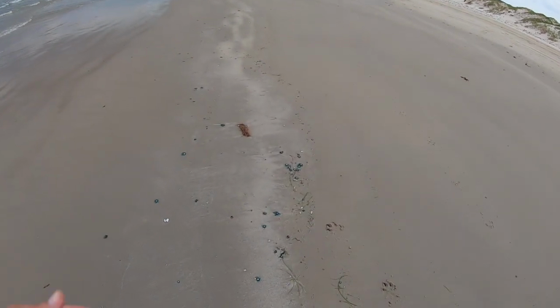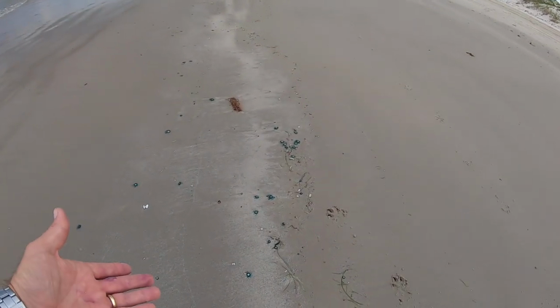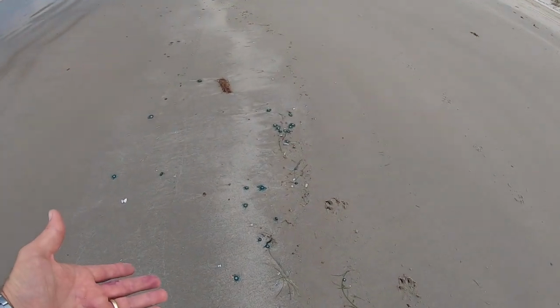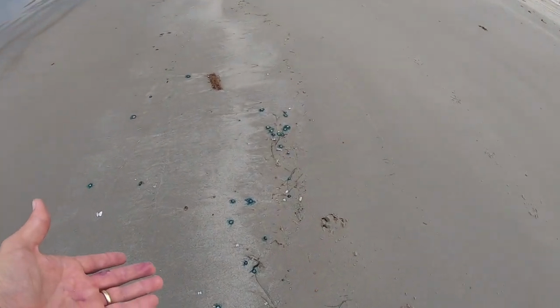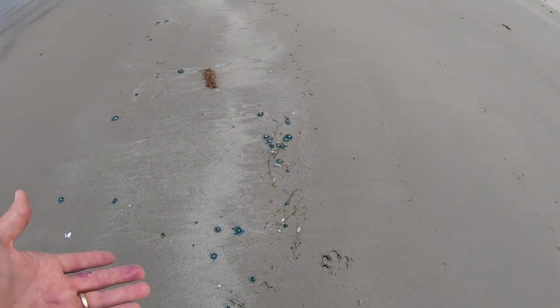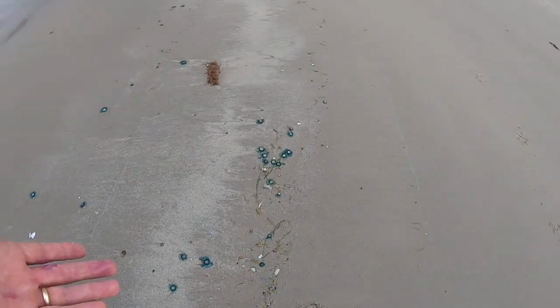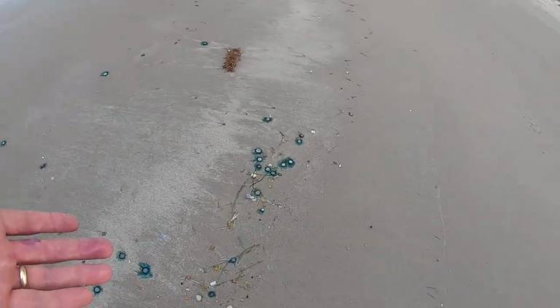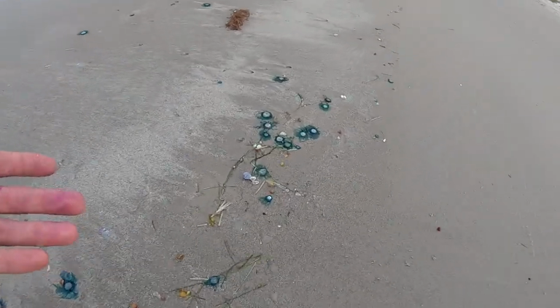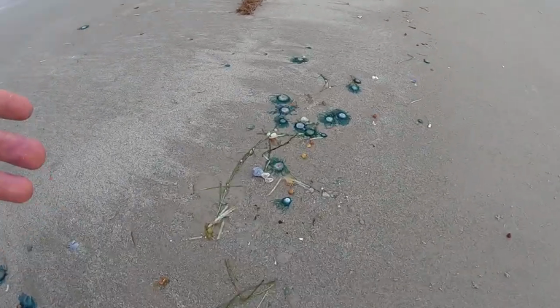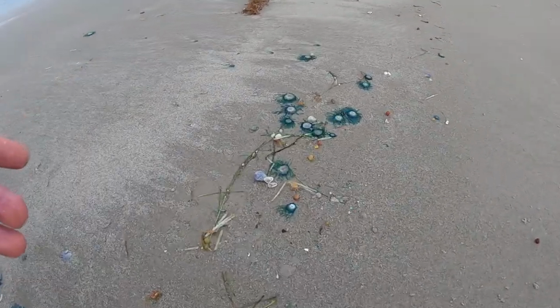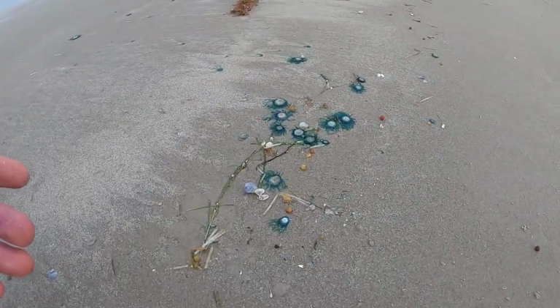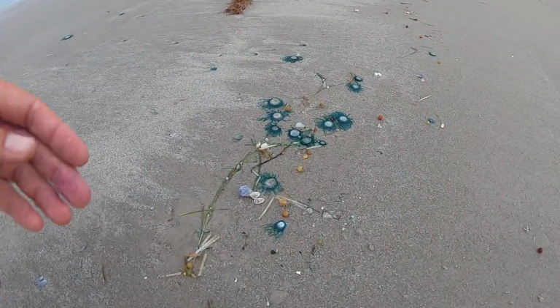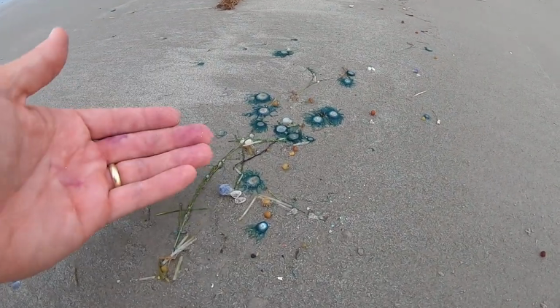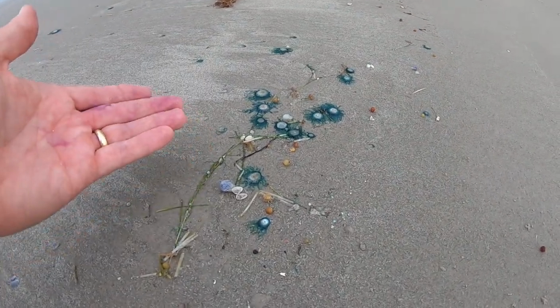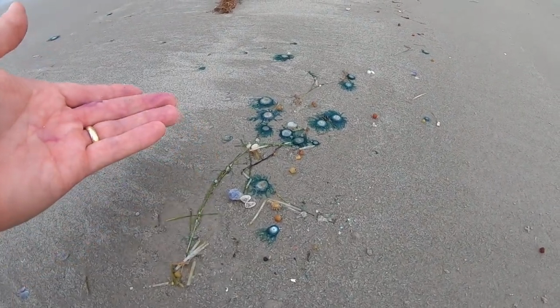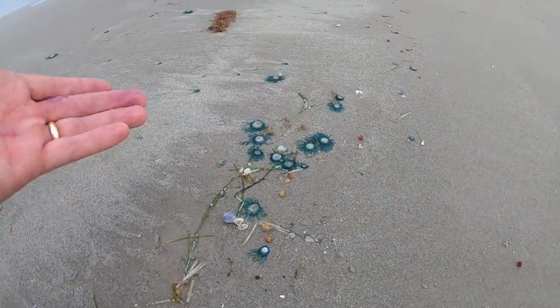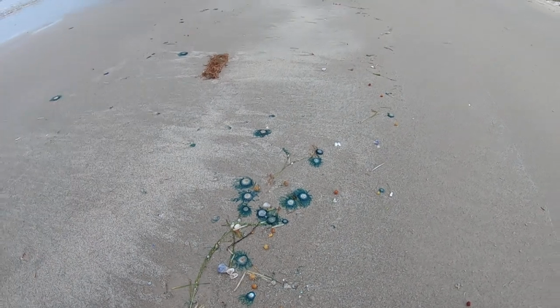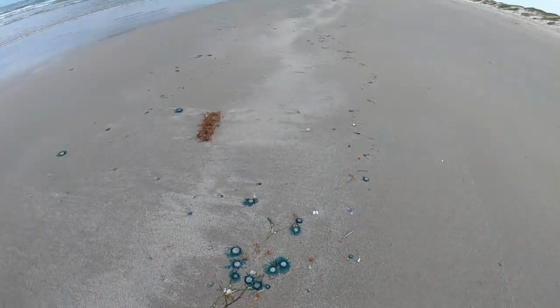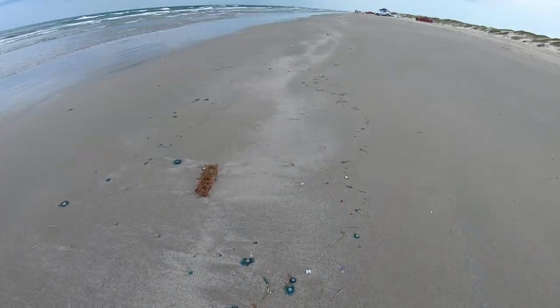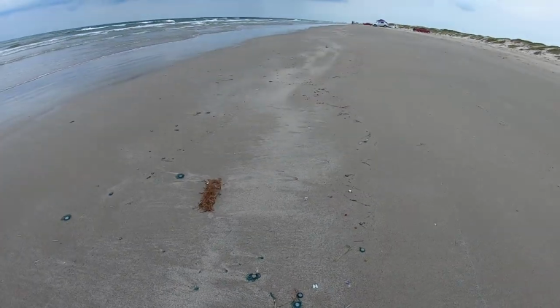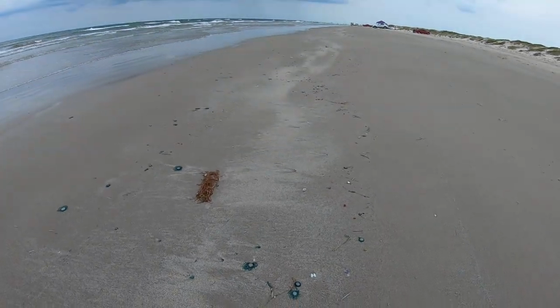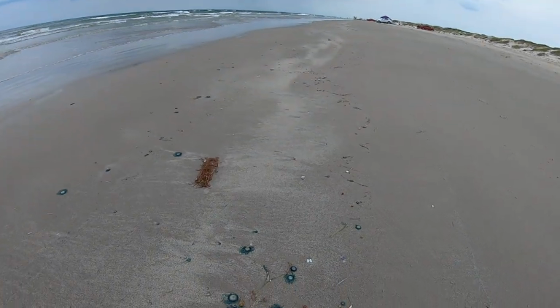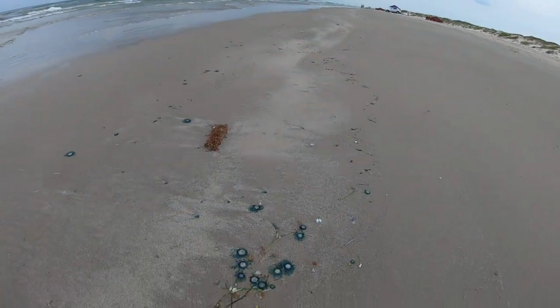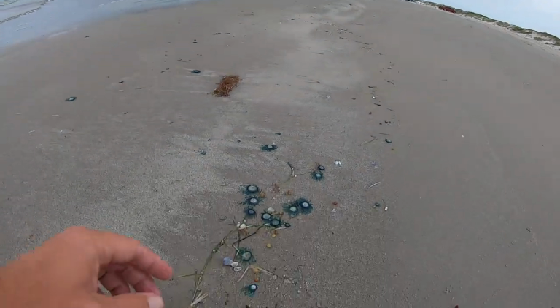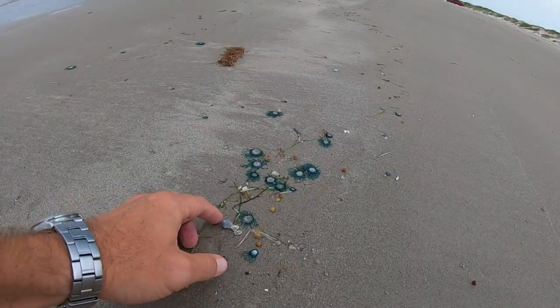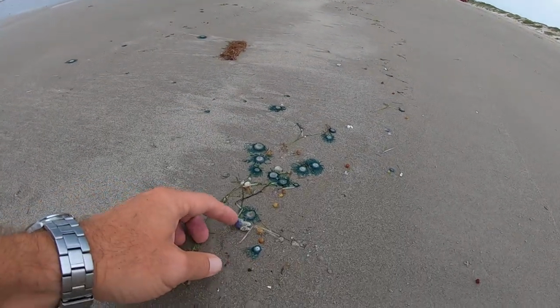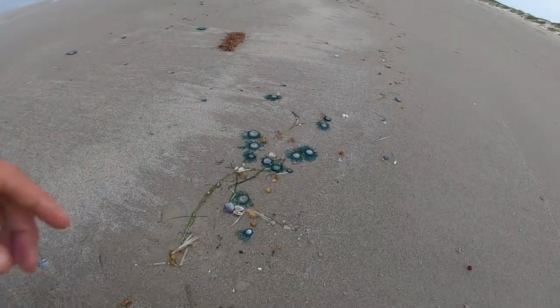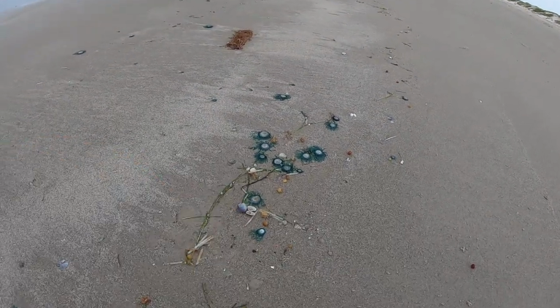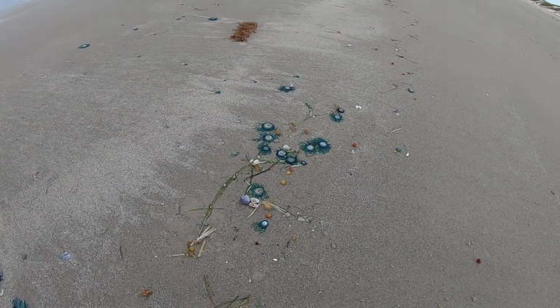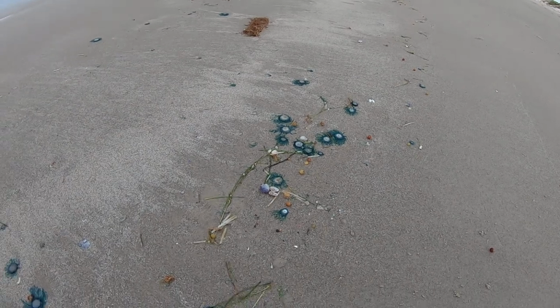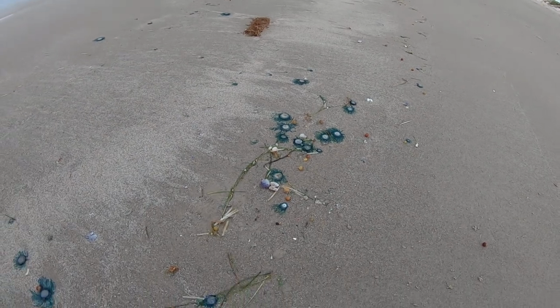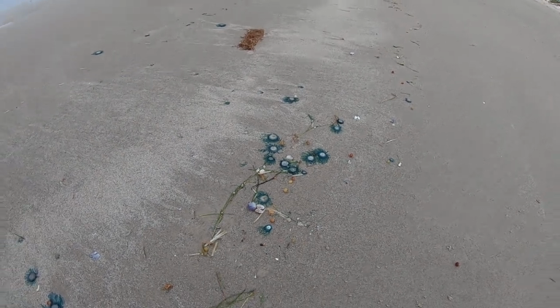Which actually is a lot — I can't believe how many of these blue buttons are down here. And the storm snails — they're all over the place. That's pretty neat.